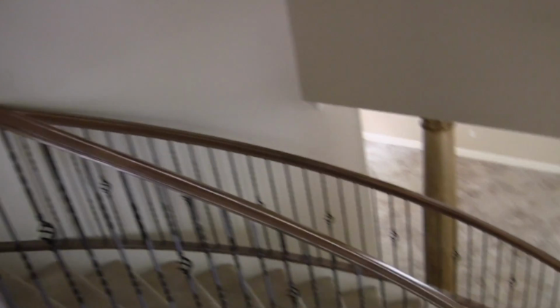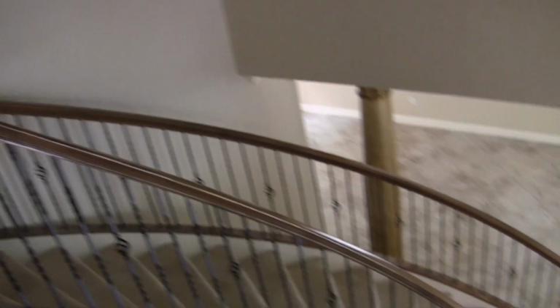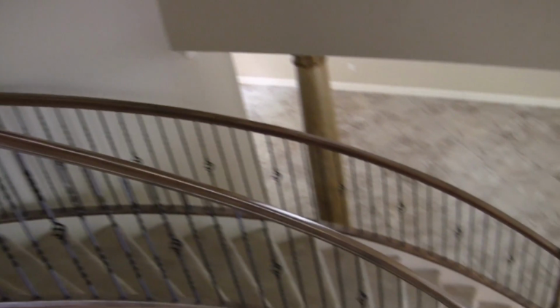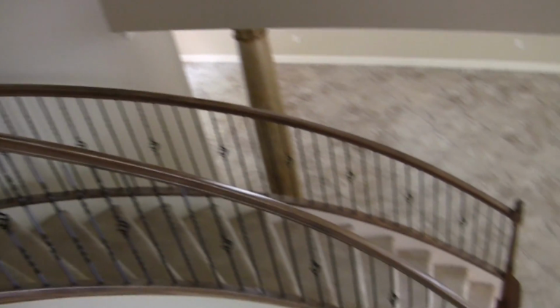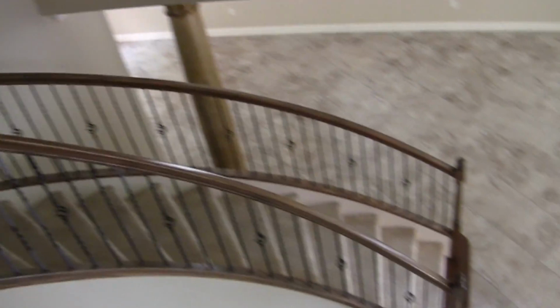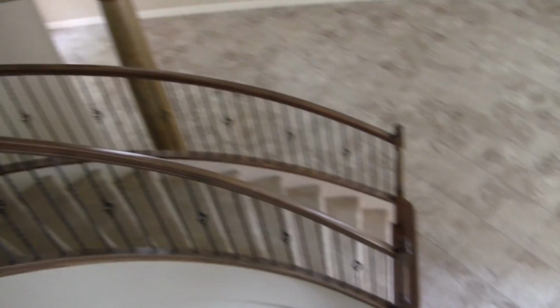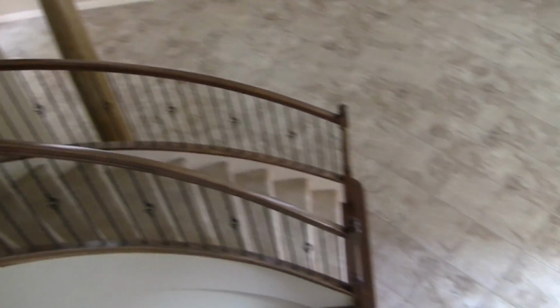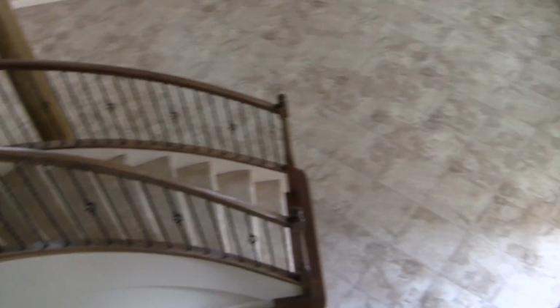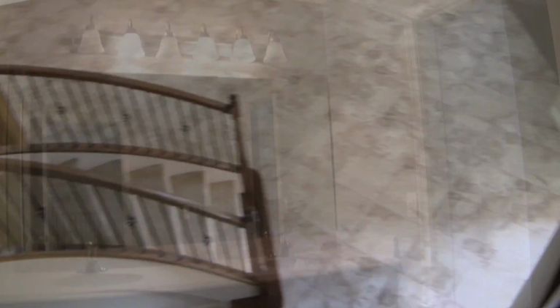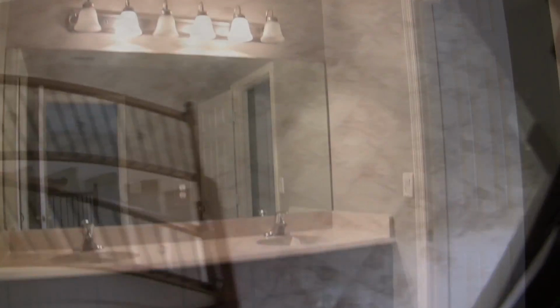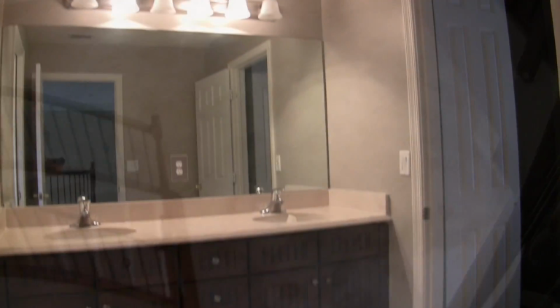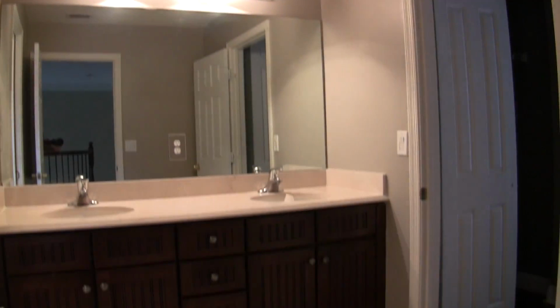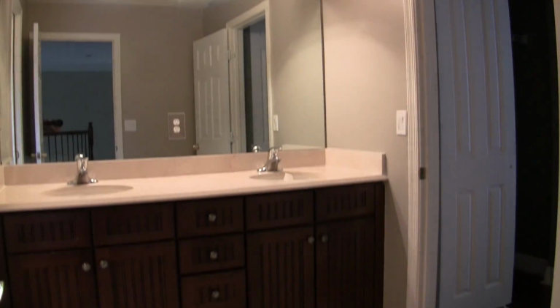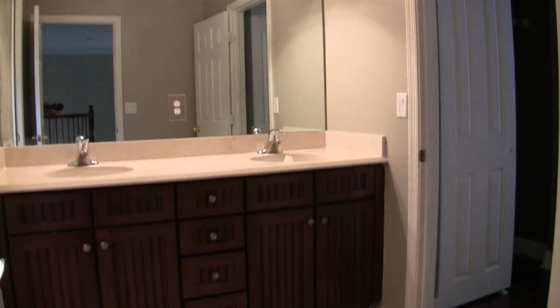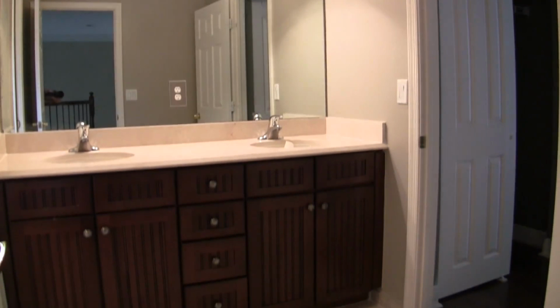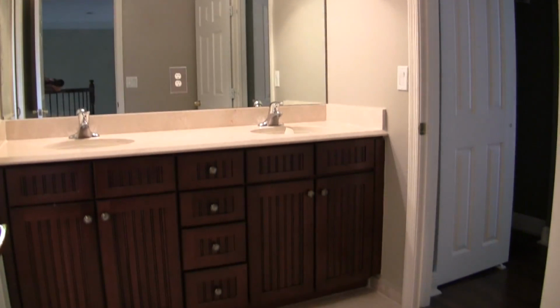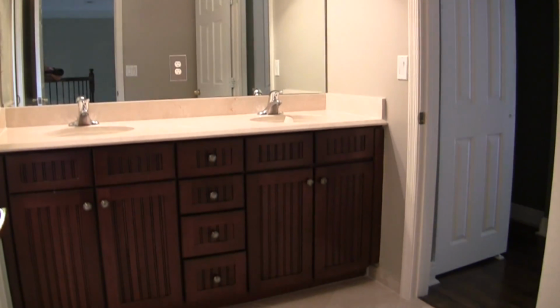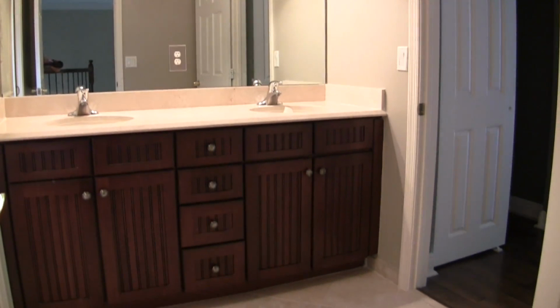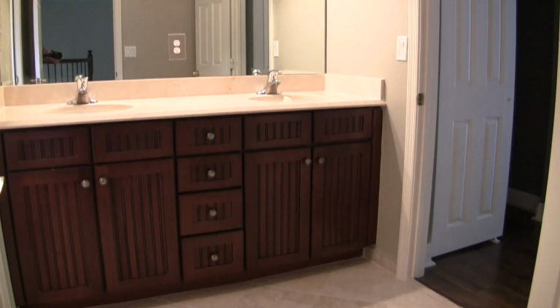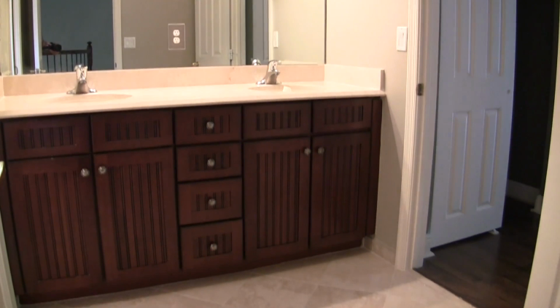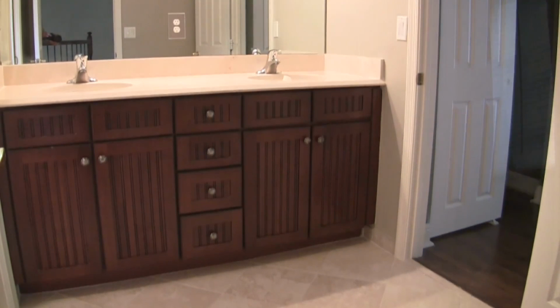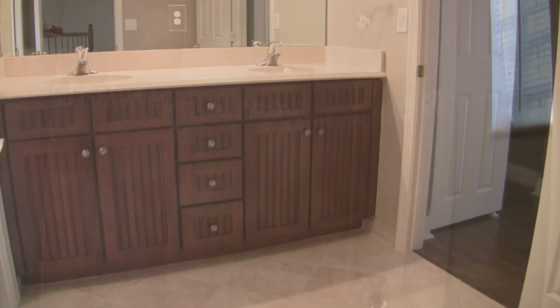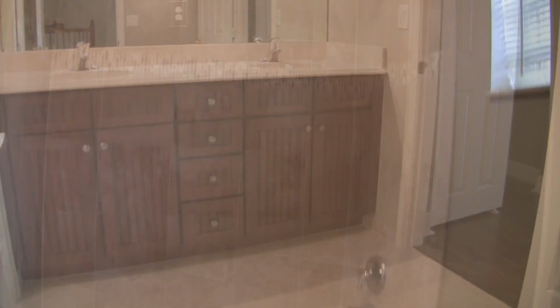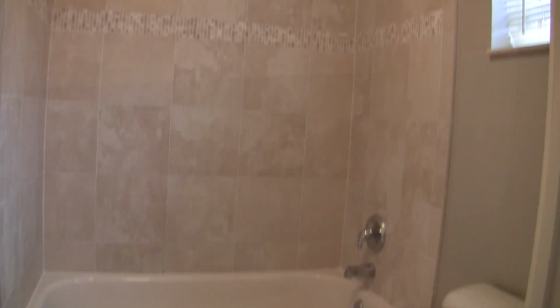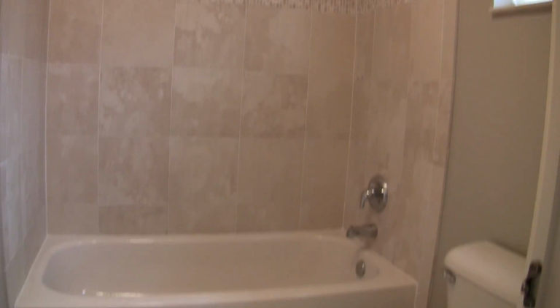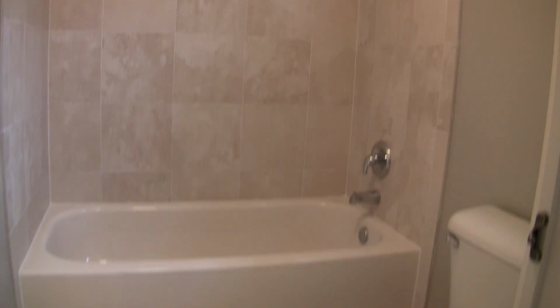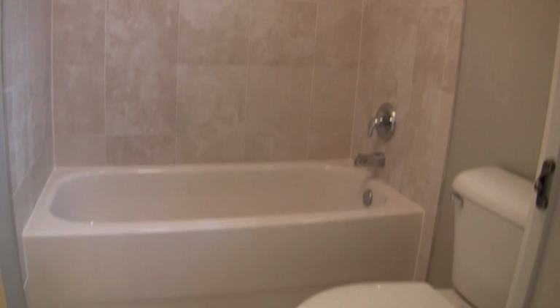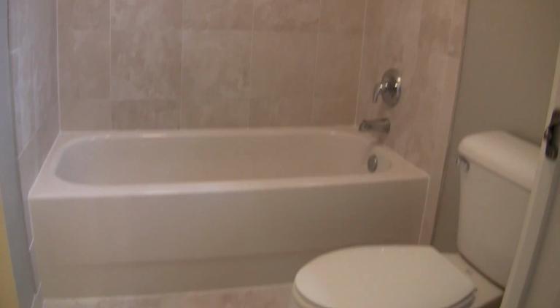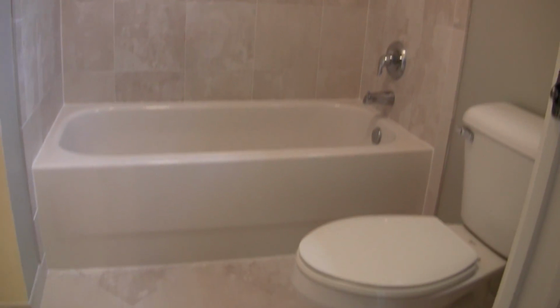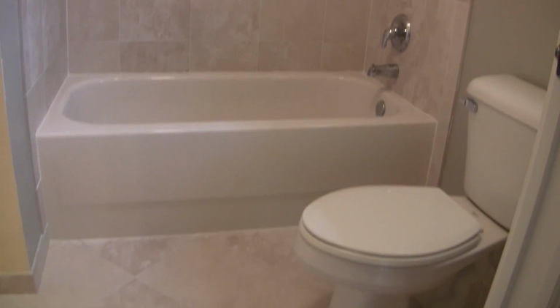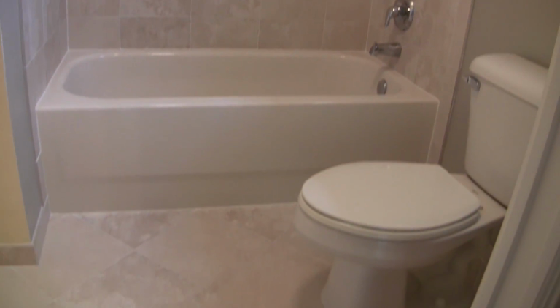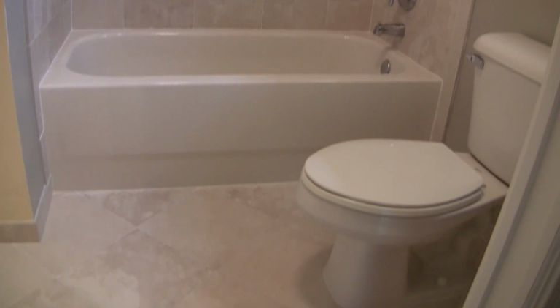As always, I recommend a thorough home inspection. Based on the property size, it should be between $350 to $550 estimated.